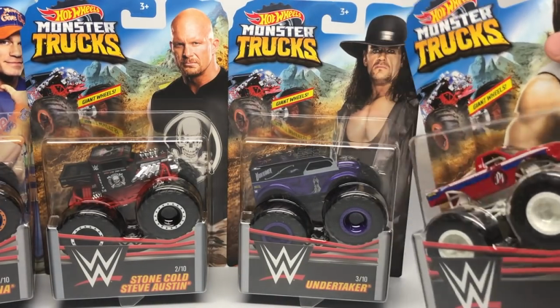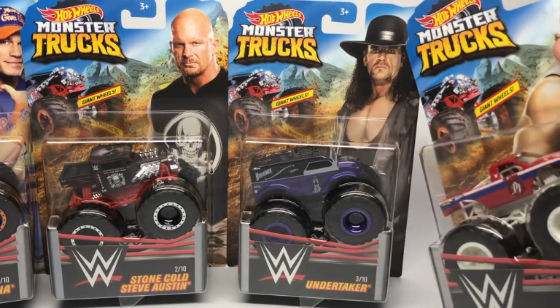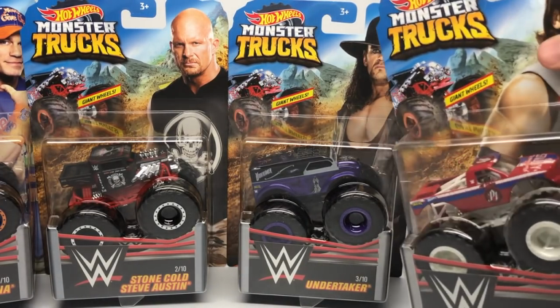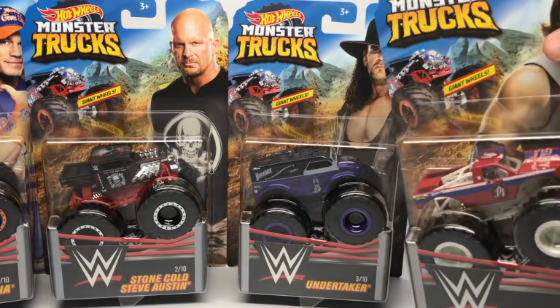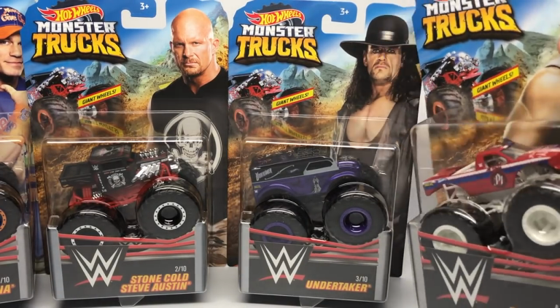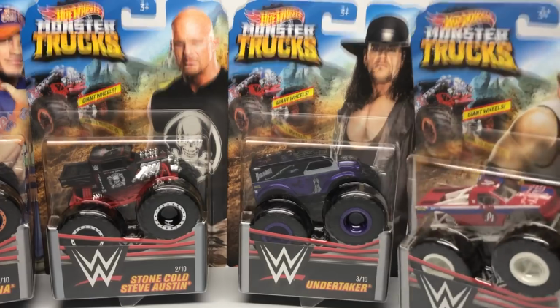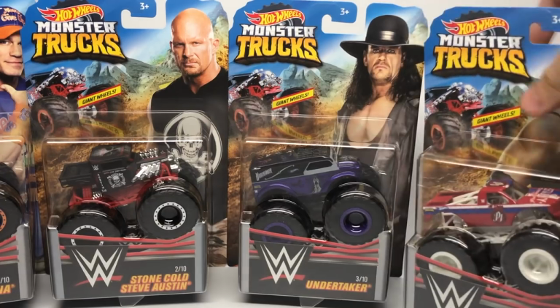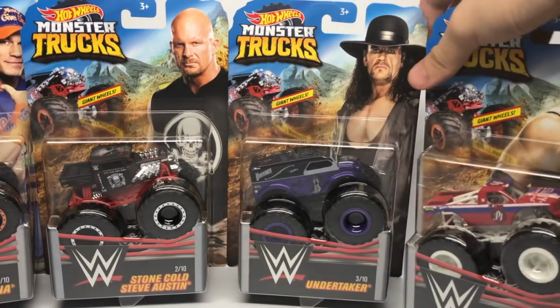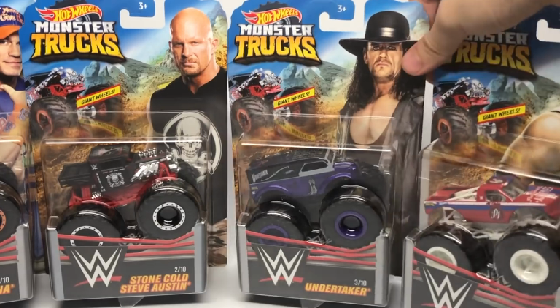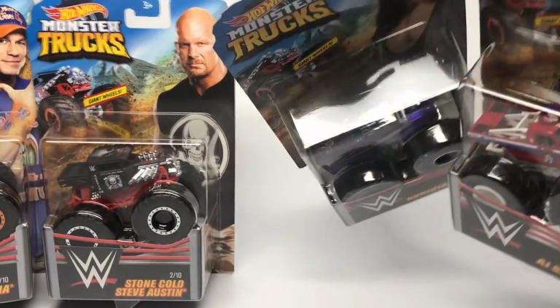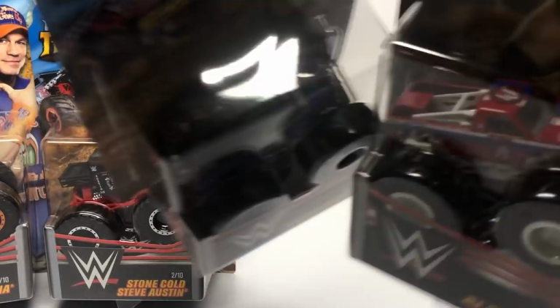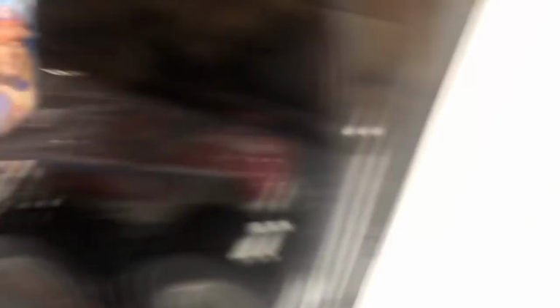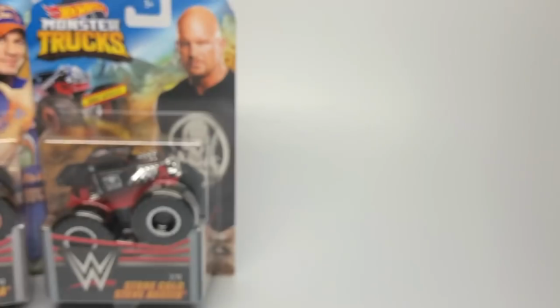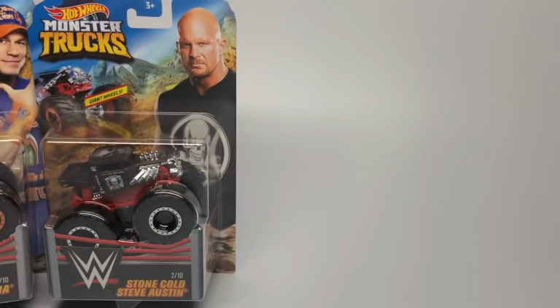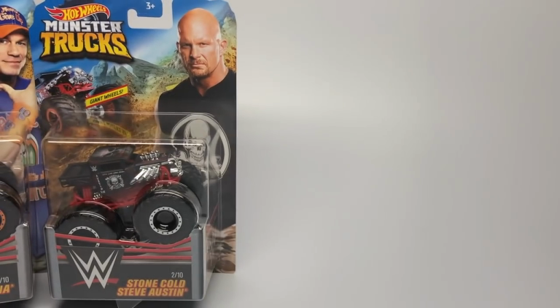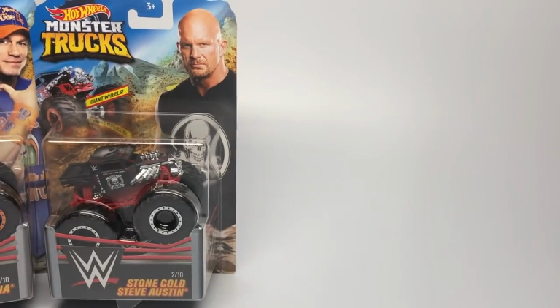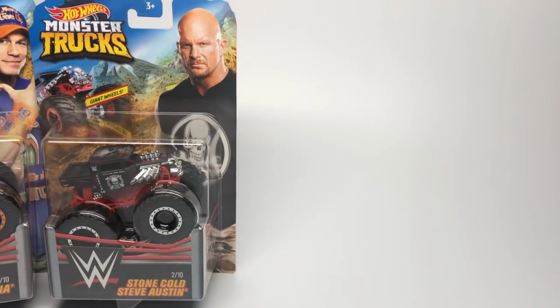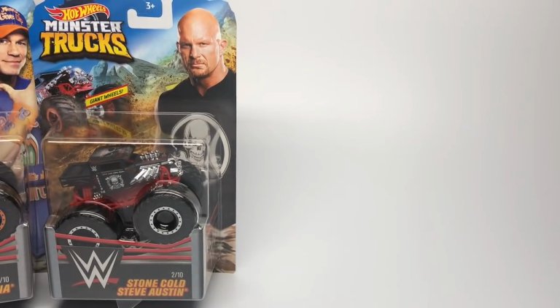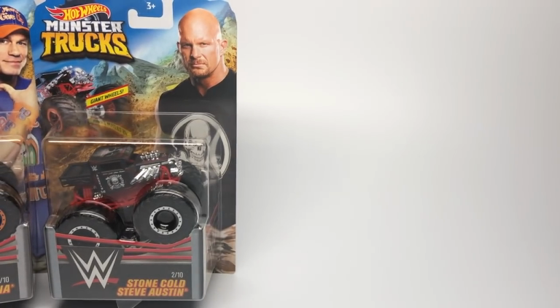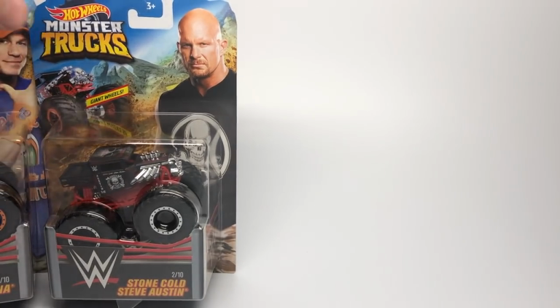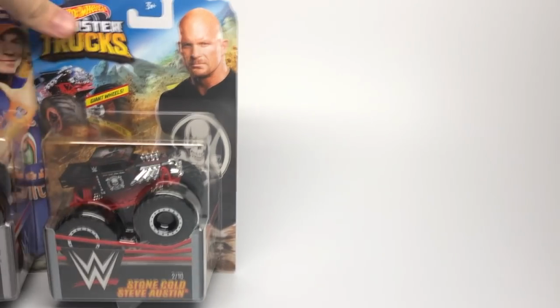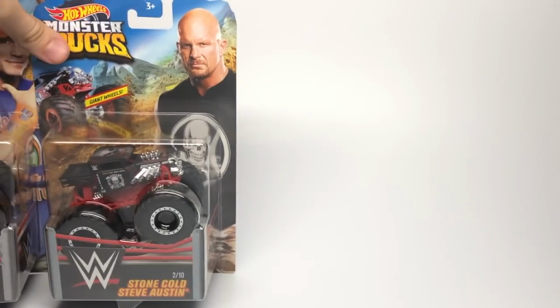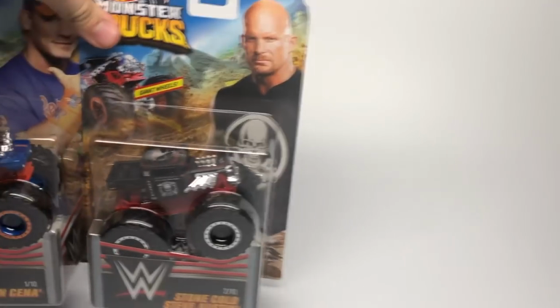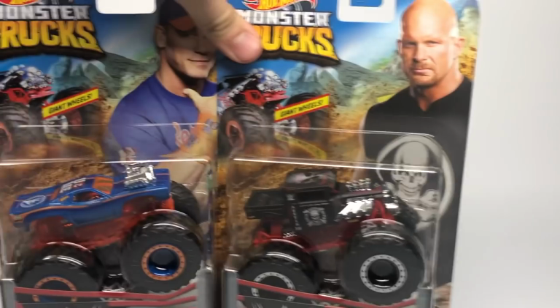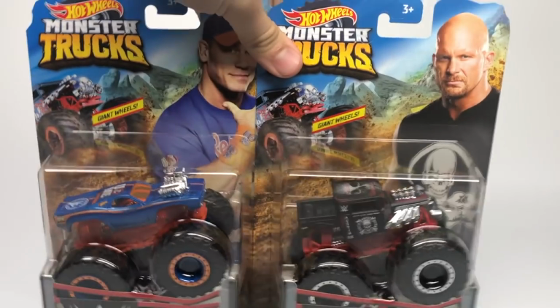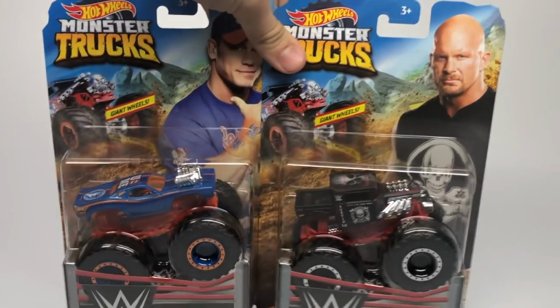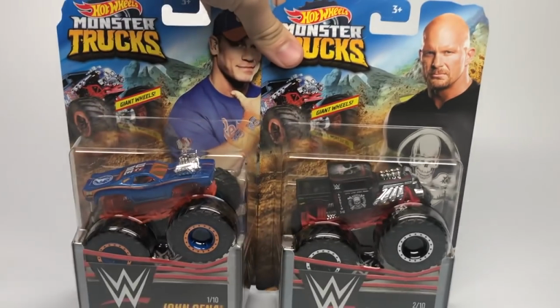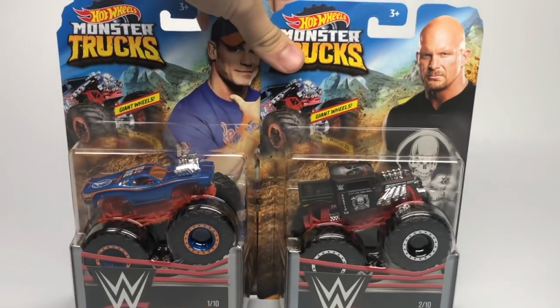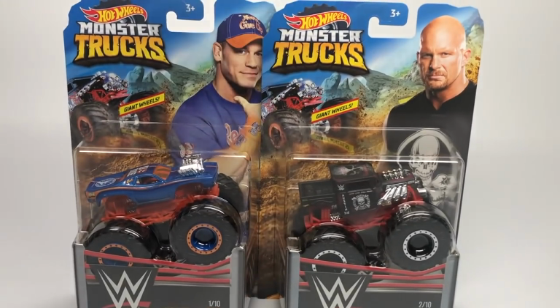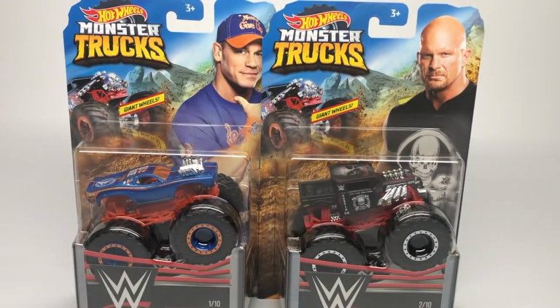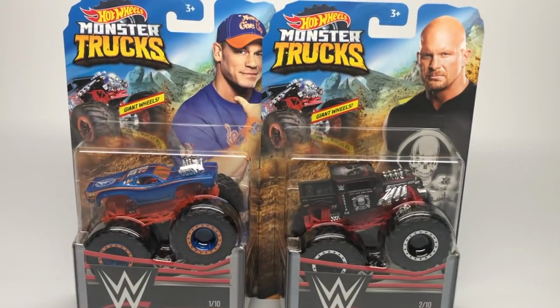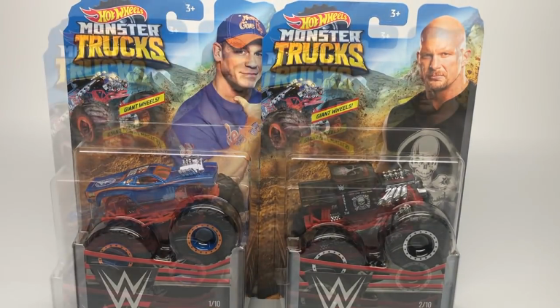We will be taking a look at Undertaker and AJ Styles in a separate video because I wanted to make this one a little shorter than usual, so this will be the Stone Cold and John Cena review.